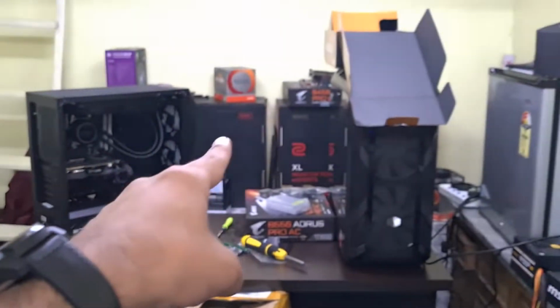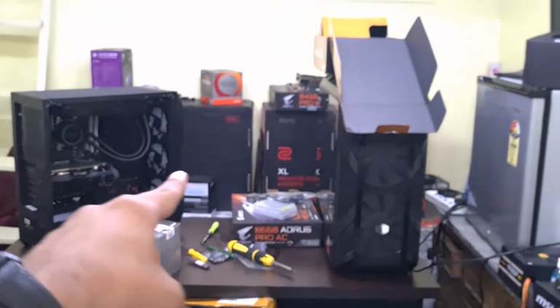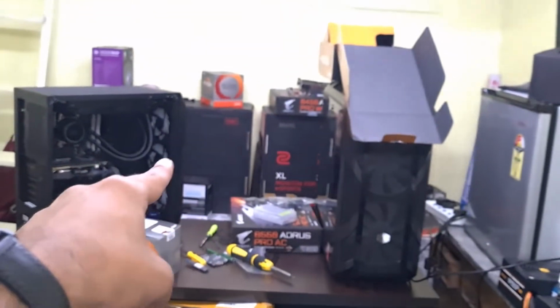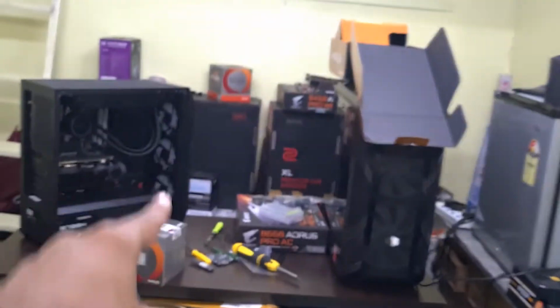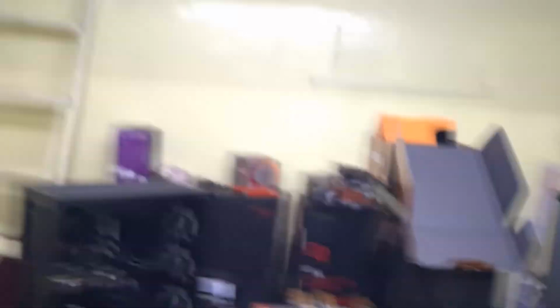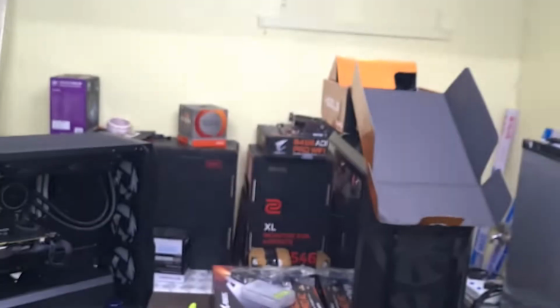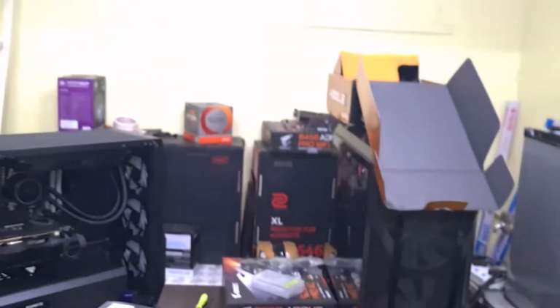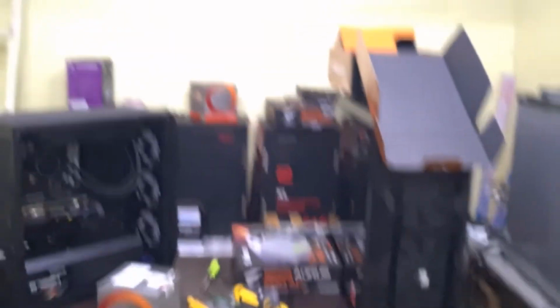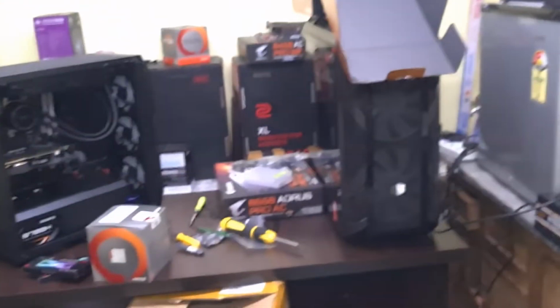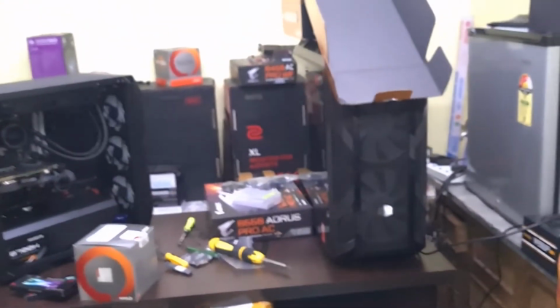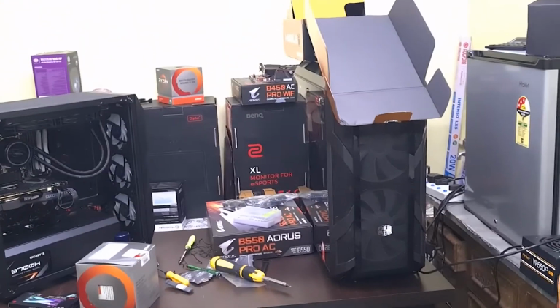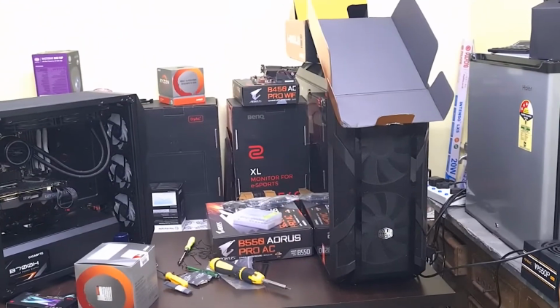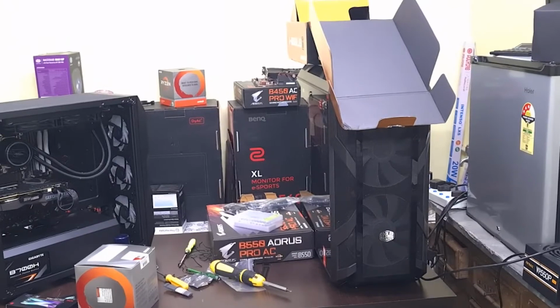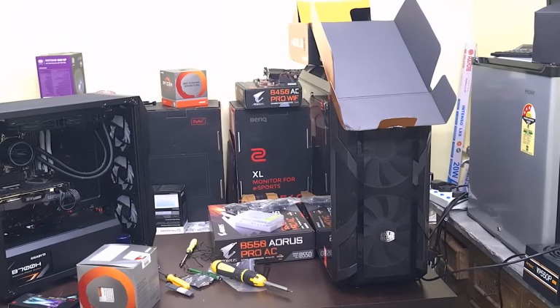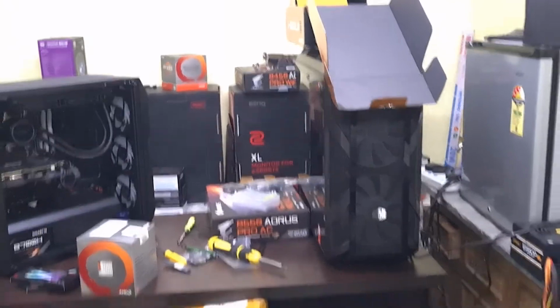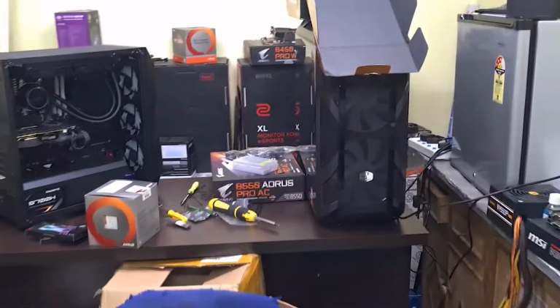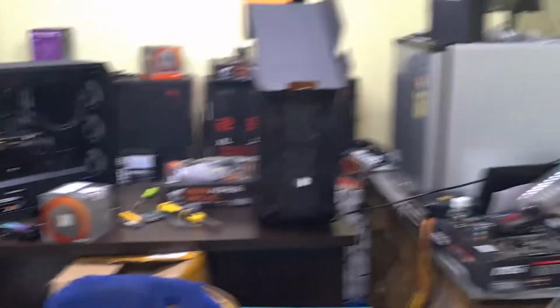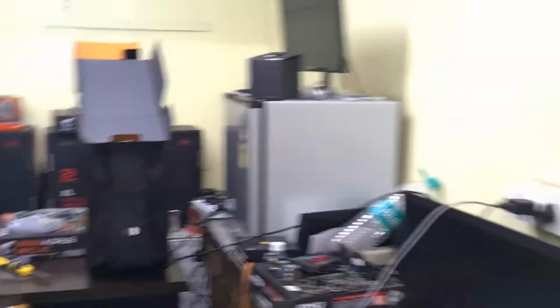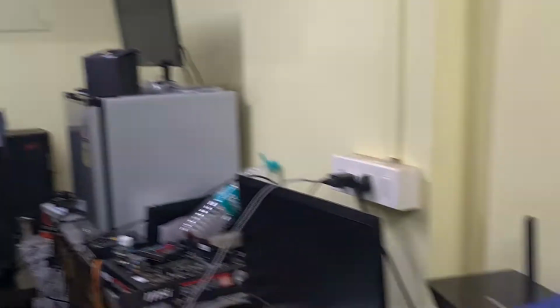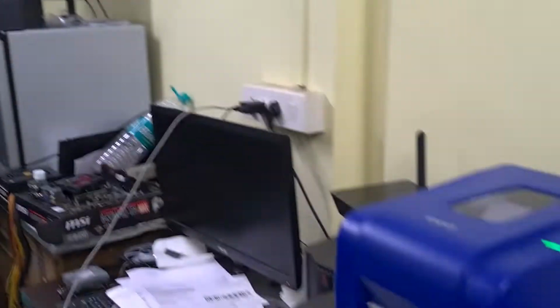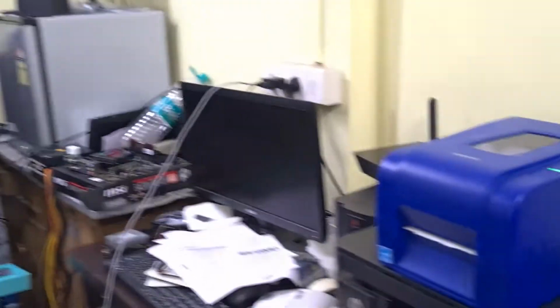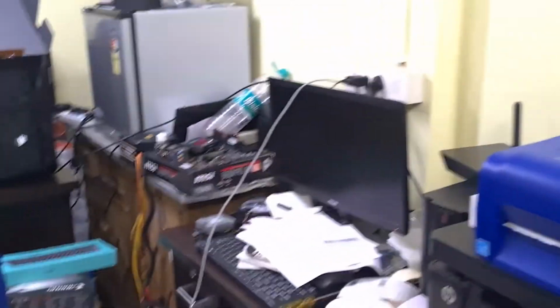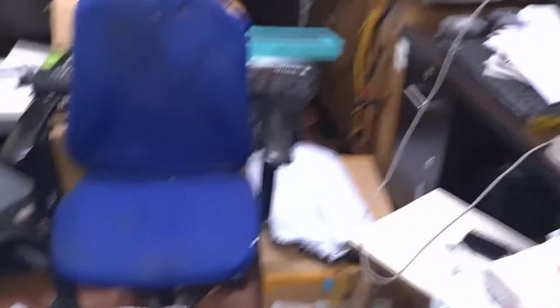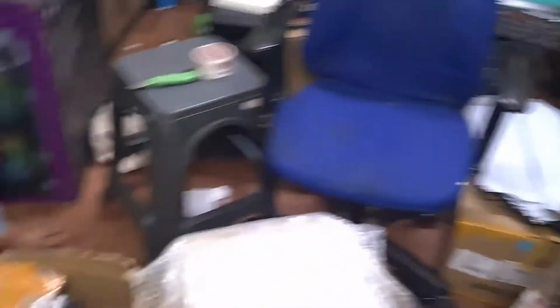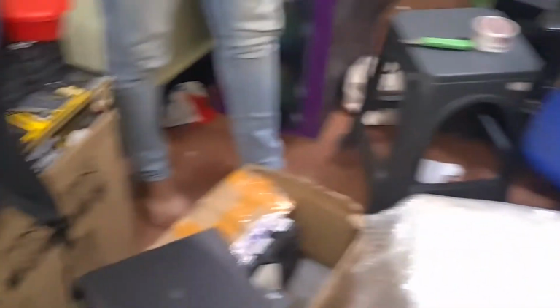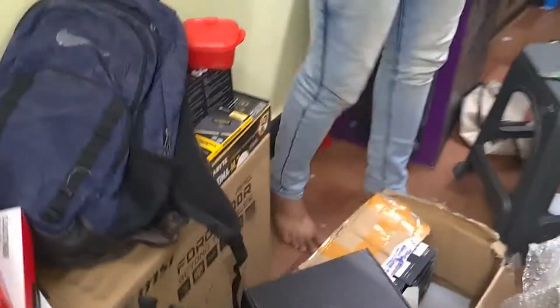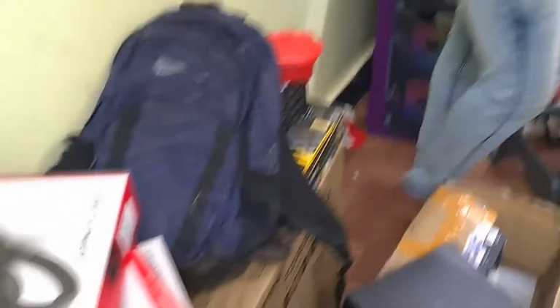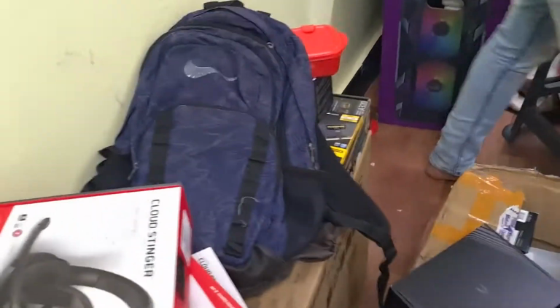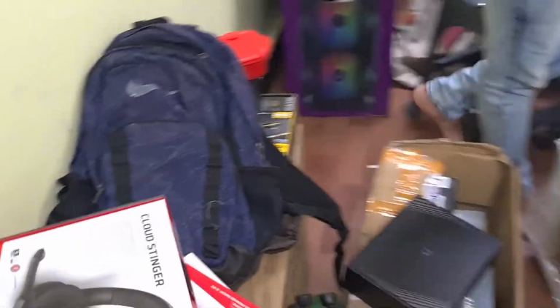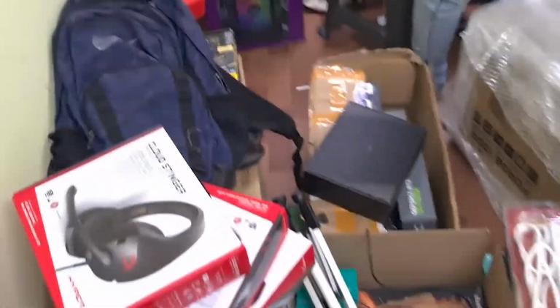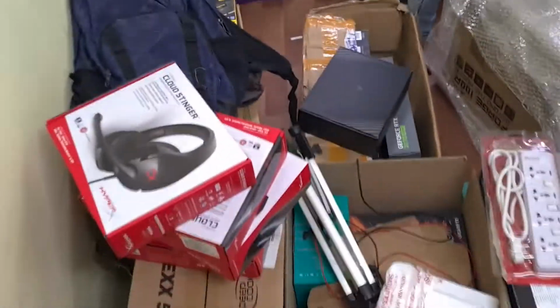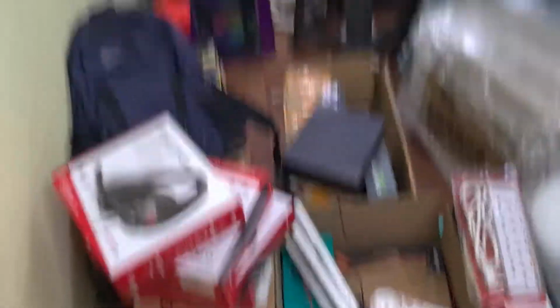Two BENQ monitors to ship as well. And this is the mess we create every day and we clean it every day.